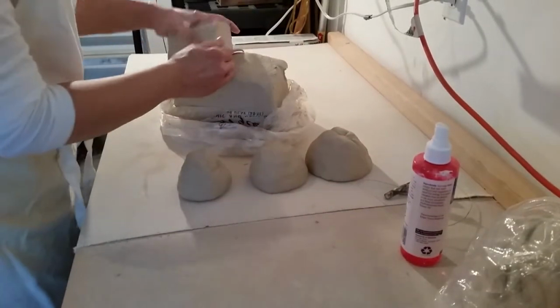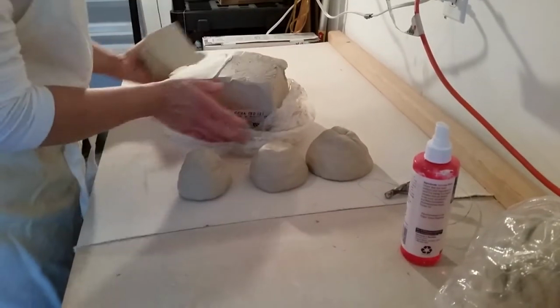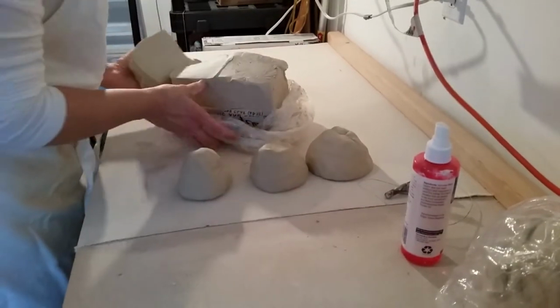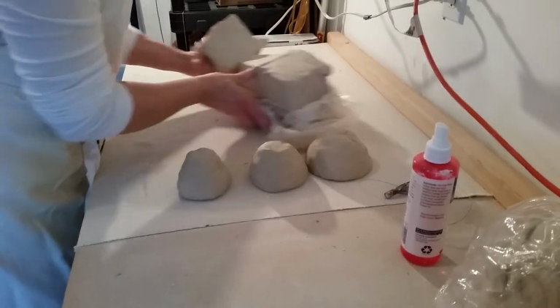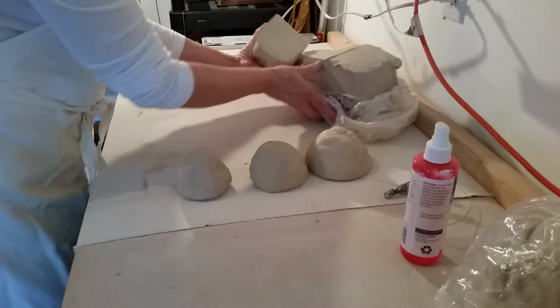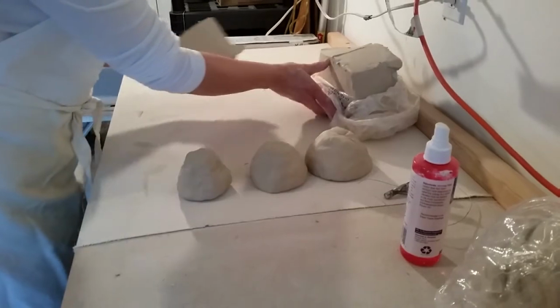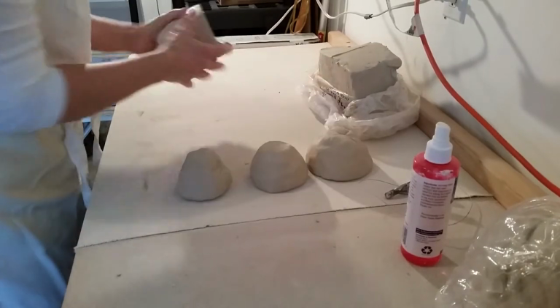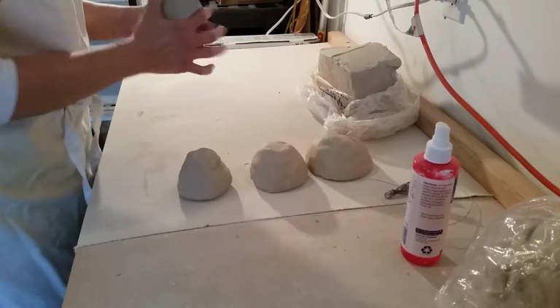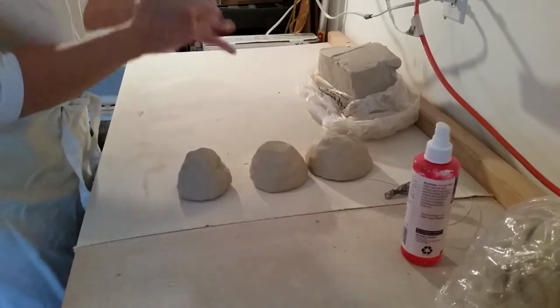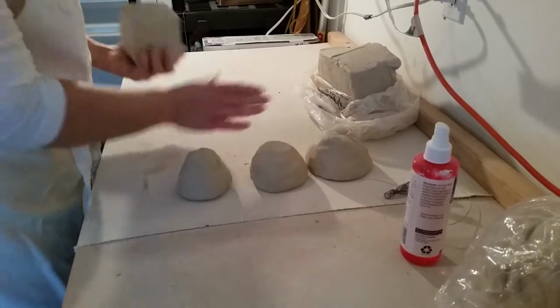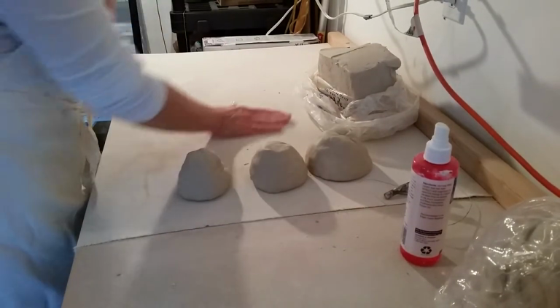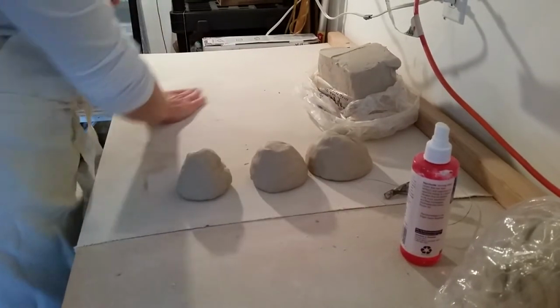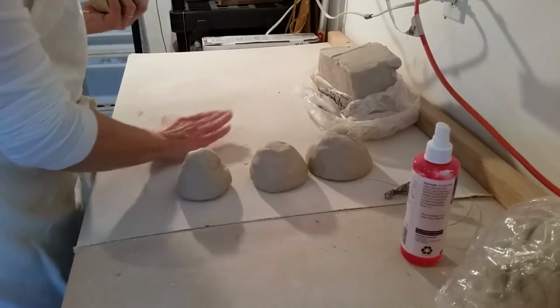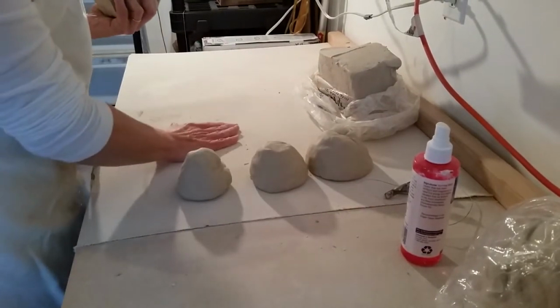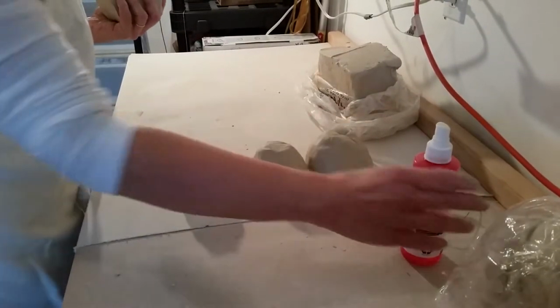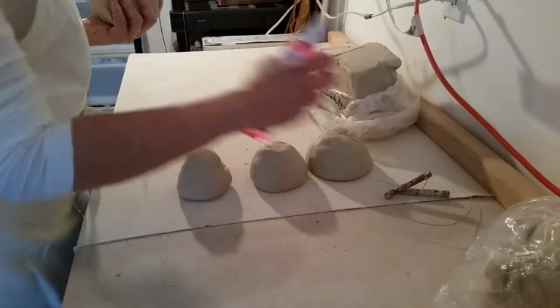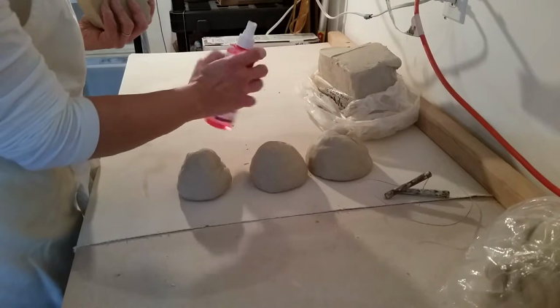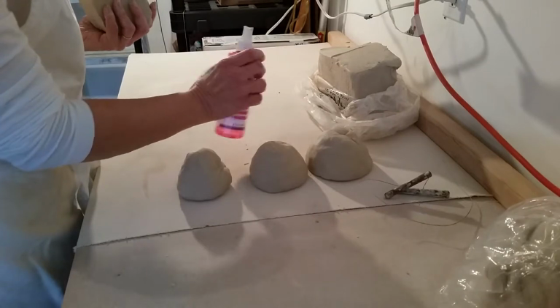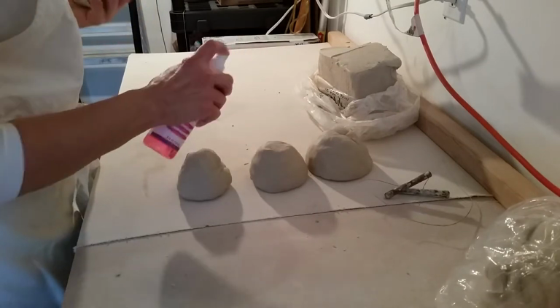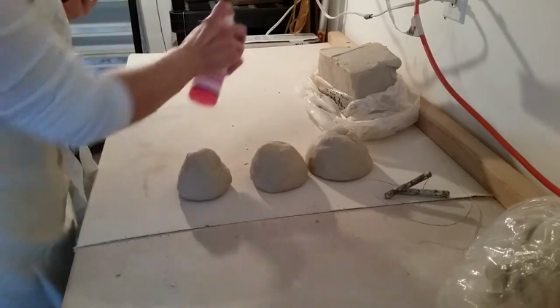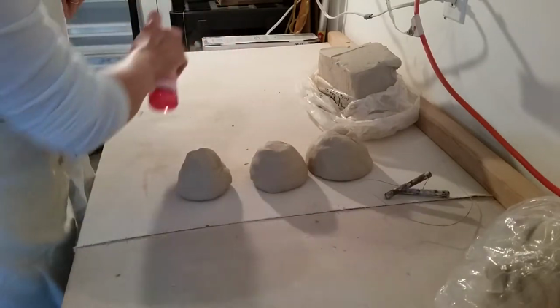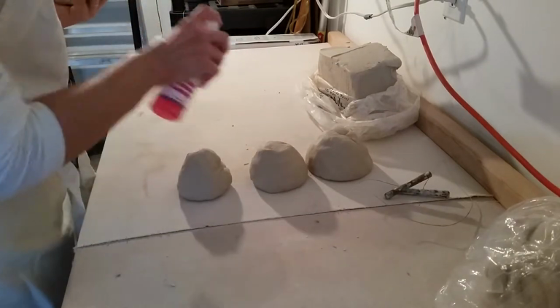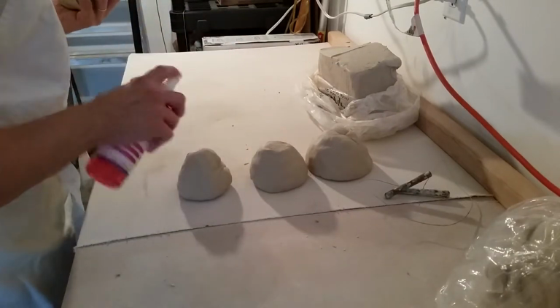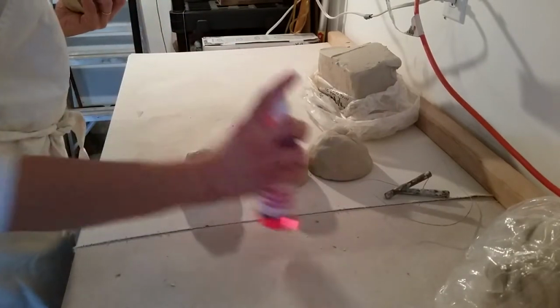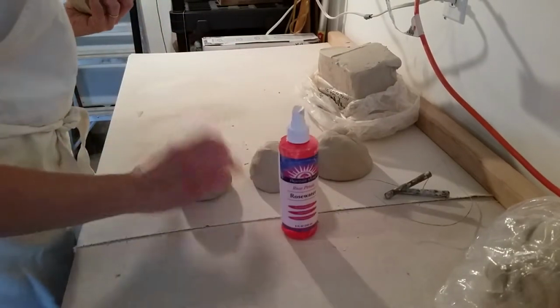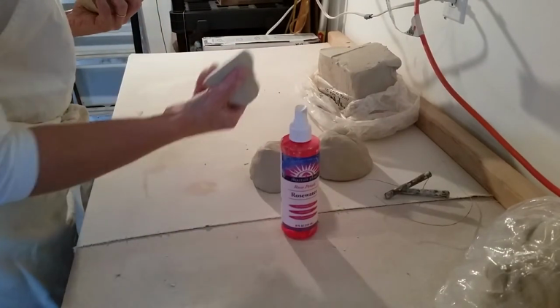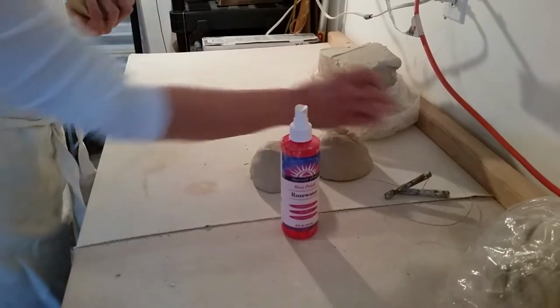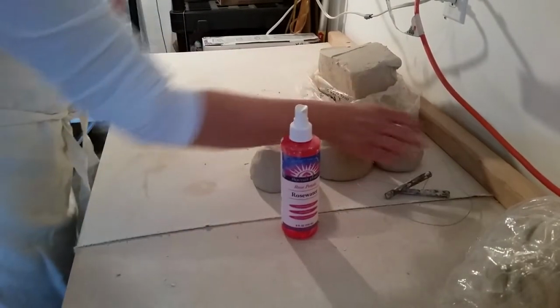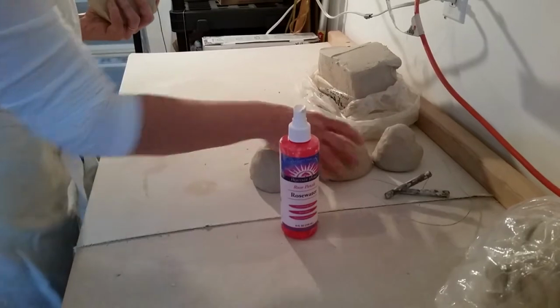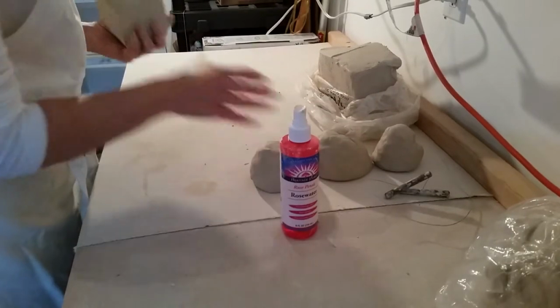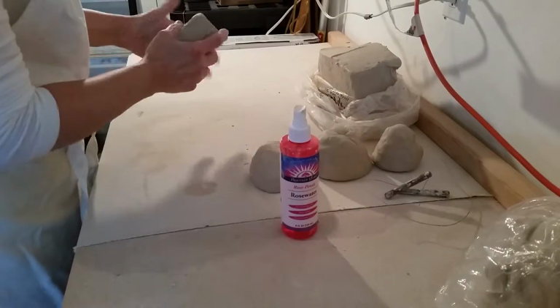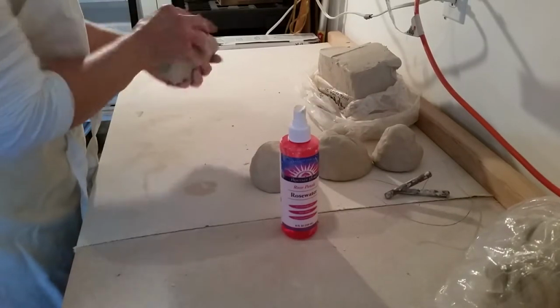So what we're going to do is prepare the clay for wedging. I've got a canvas mat here, and I keep a little water bottle just to keep the dust down. You can see I've already wedged a few of the clay balls here.